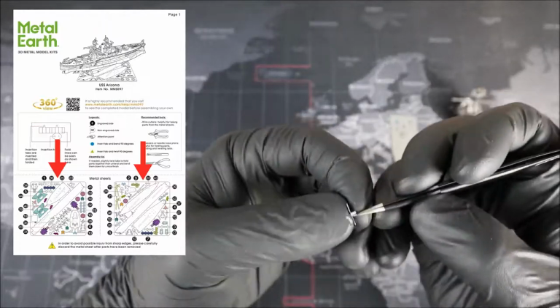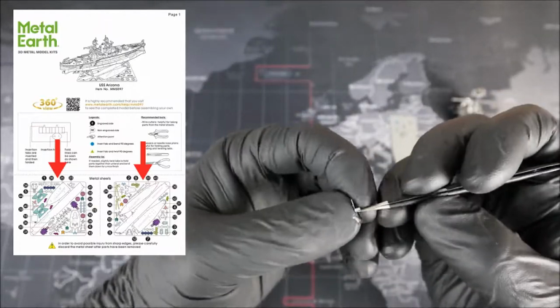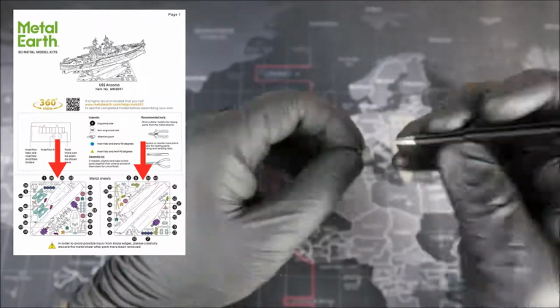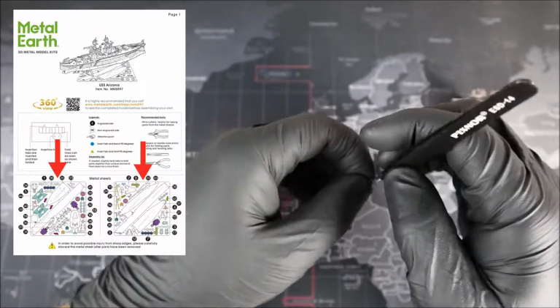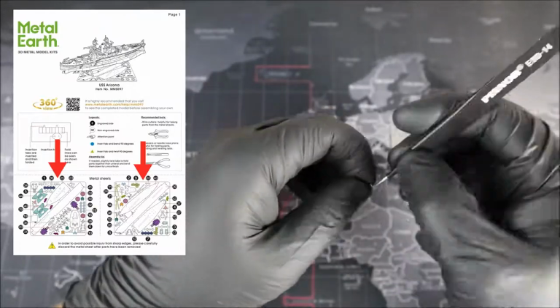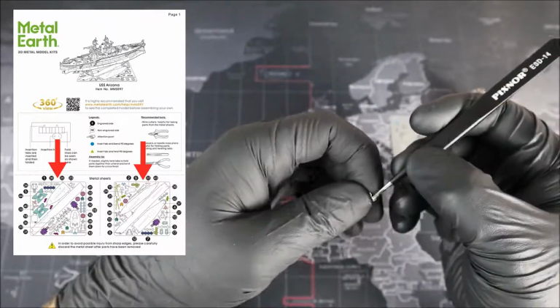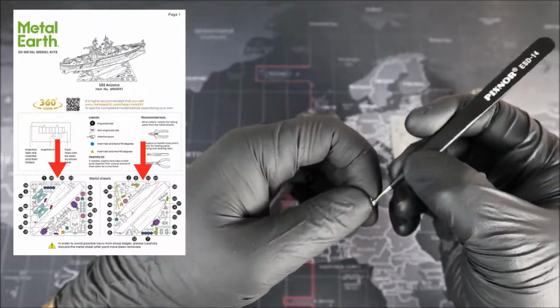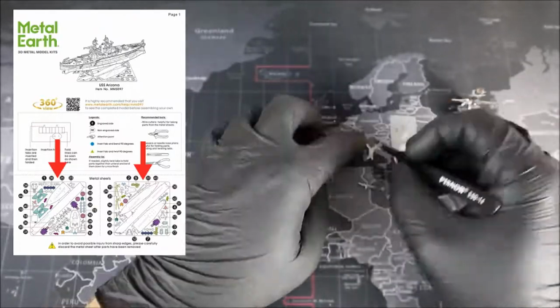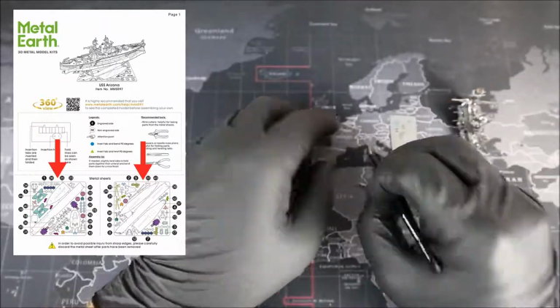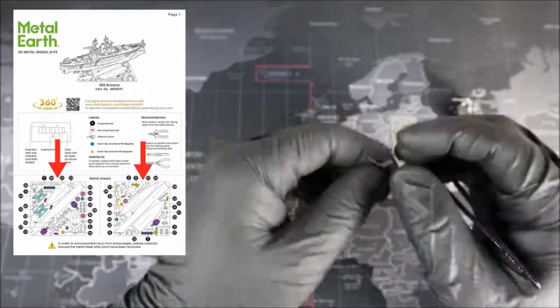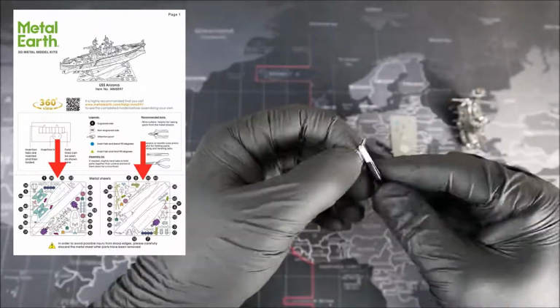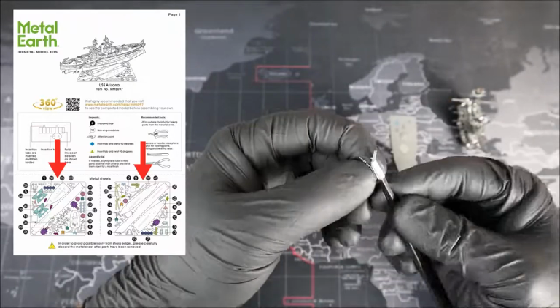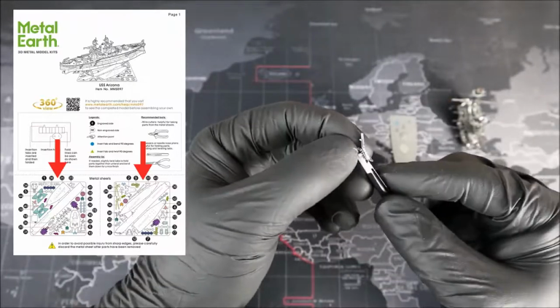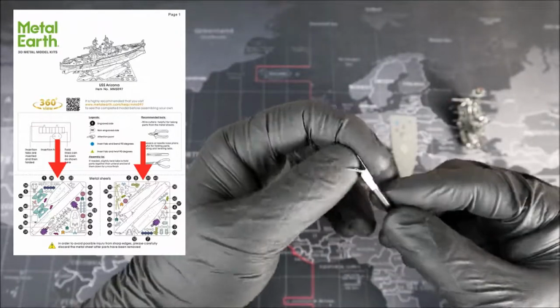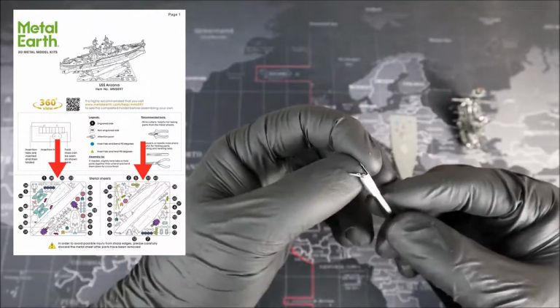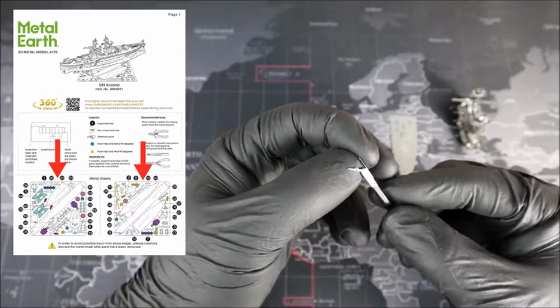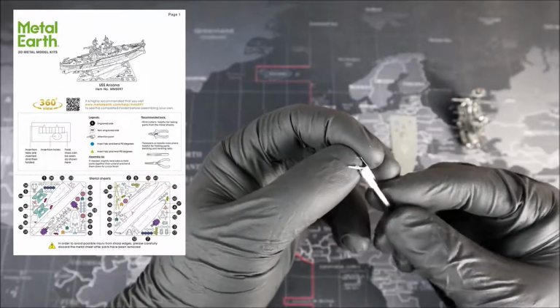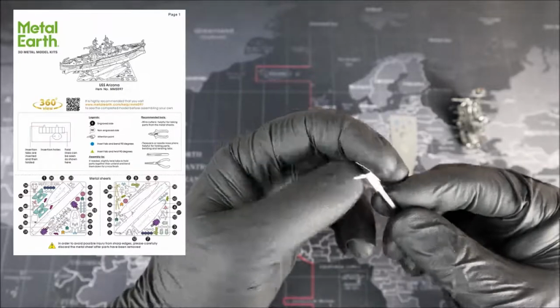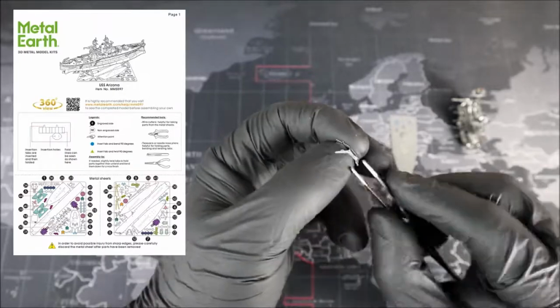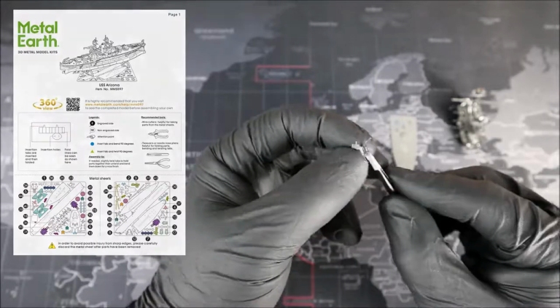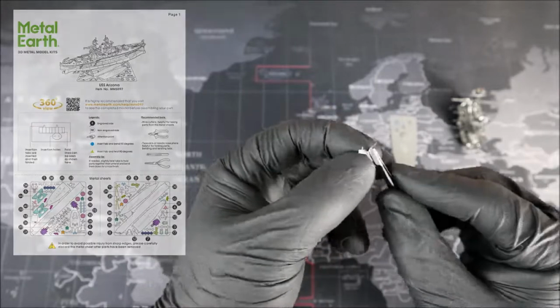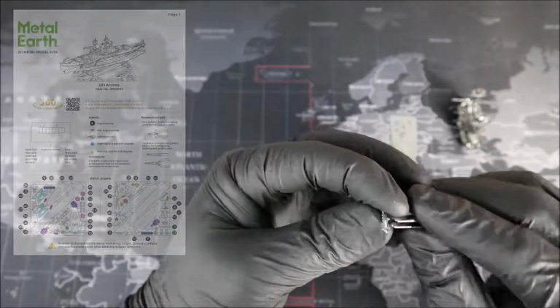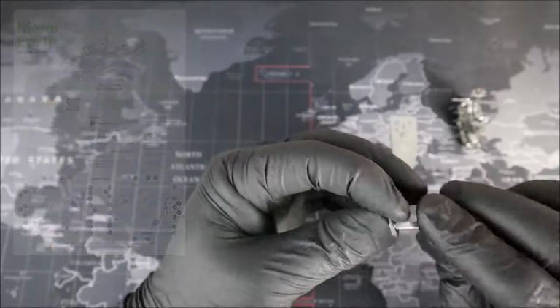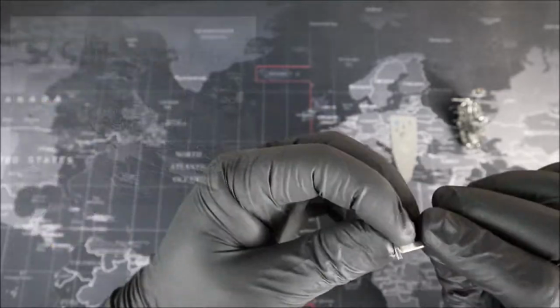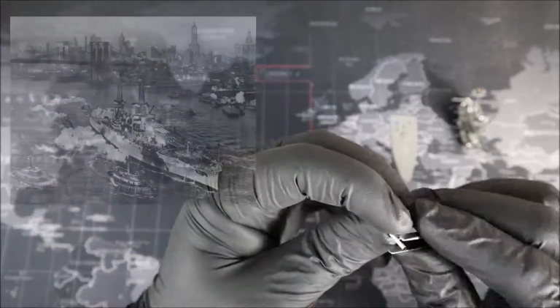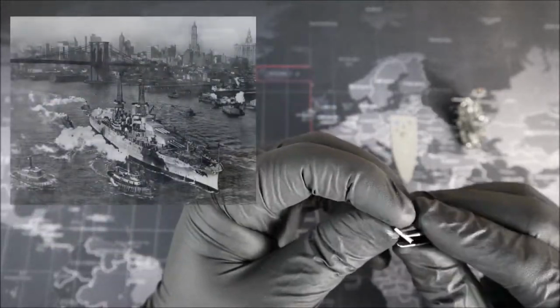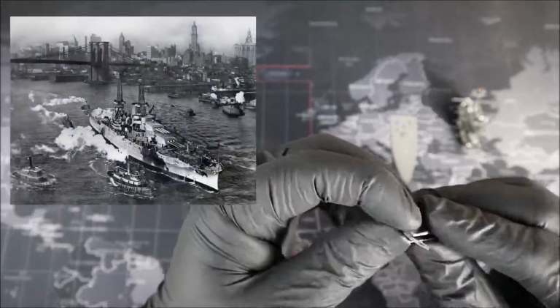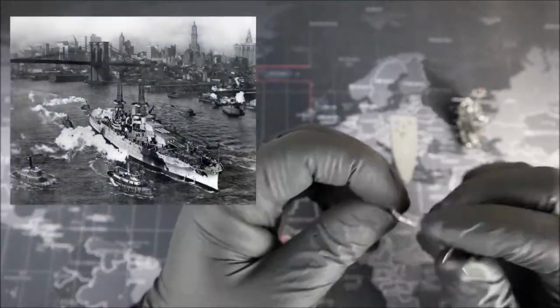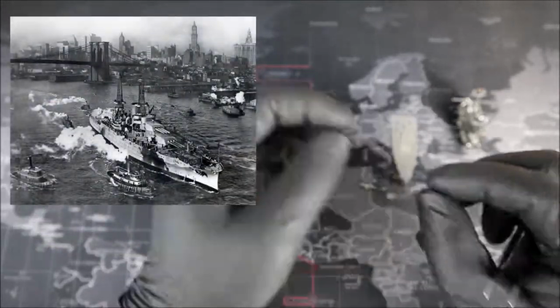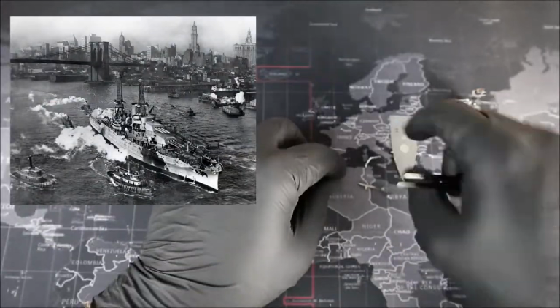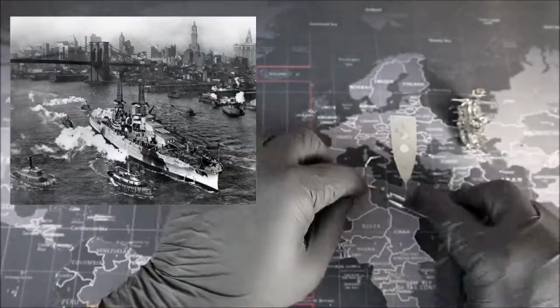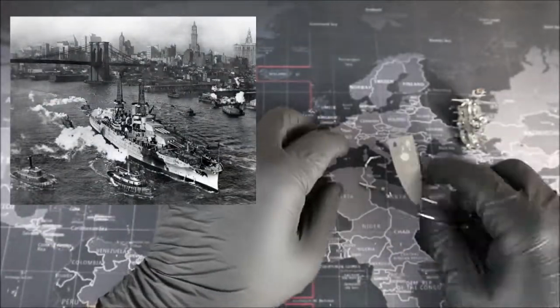Alright, I think that pretty much sums up our instructions. It's time for us to dive right into the history of the USS Arizona.